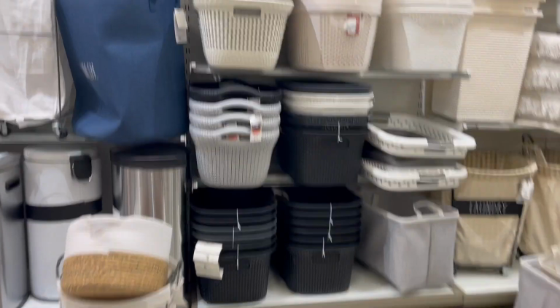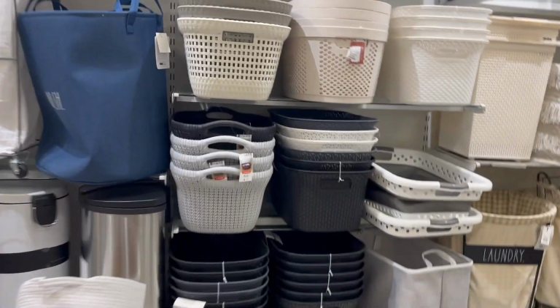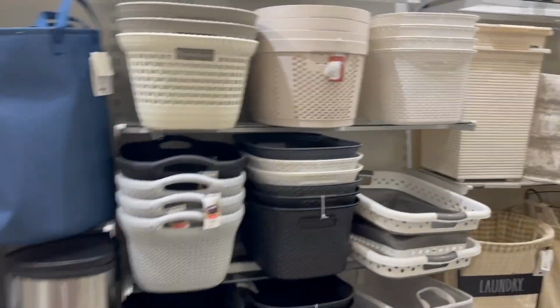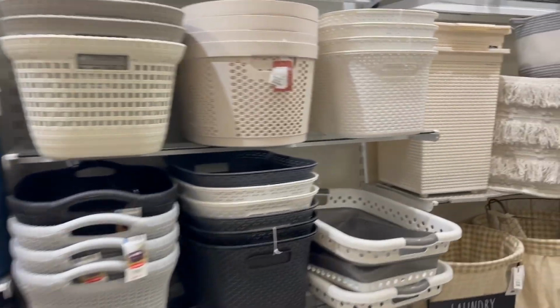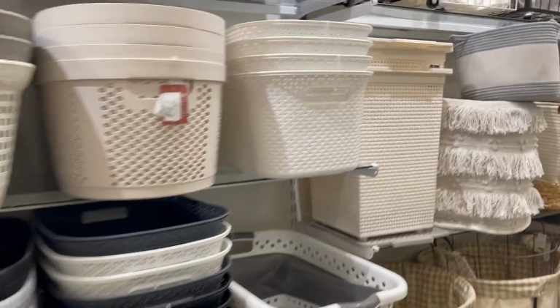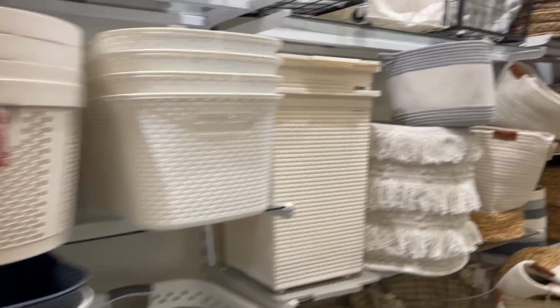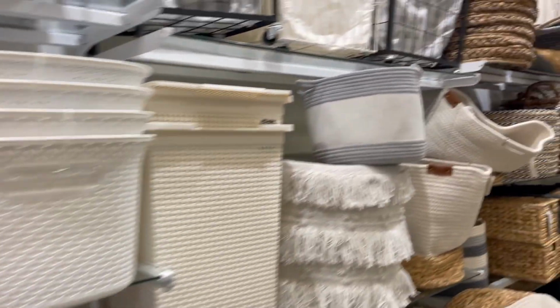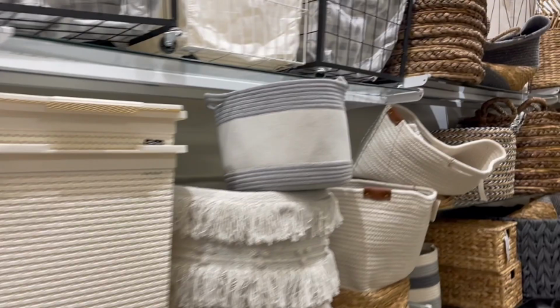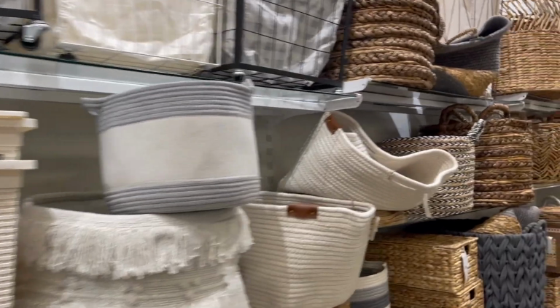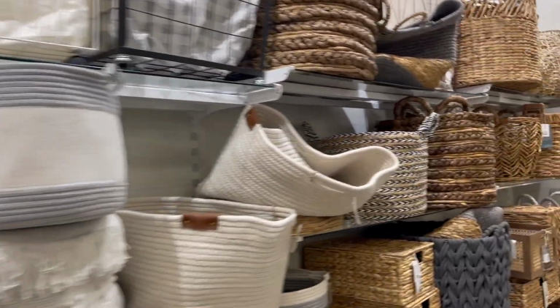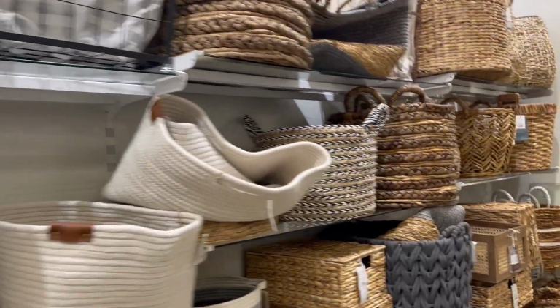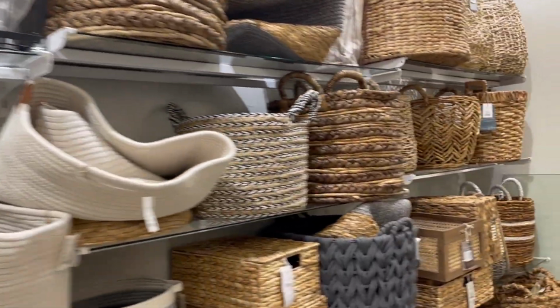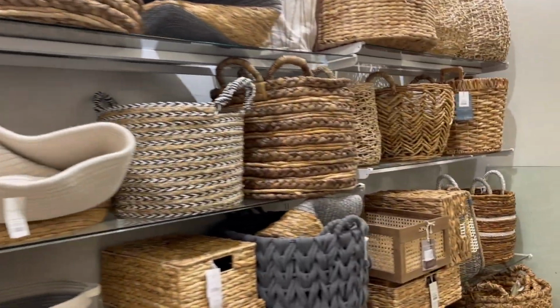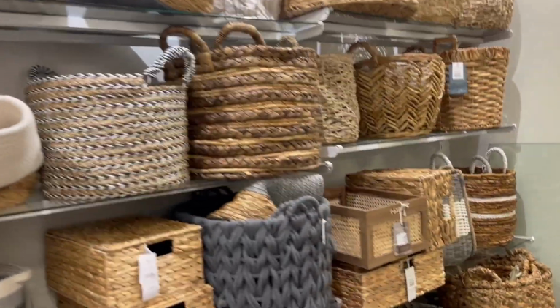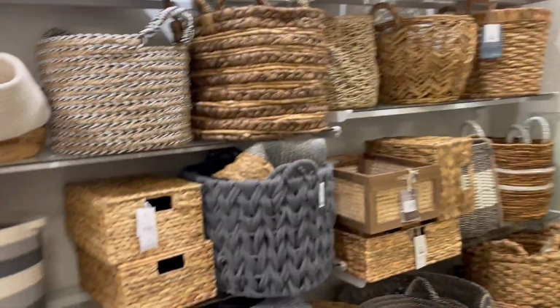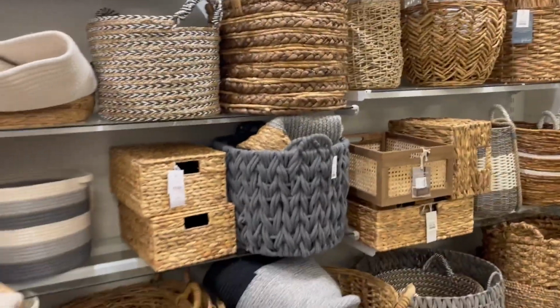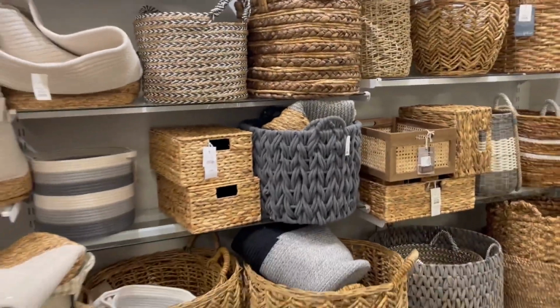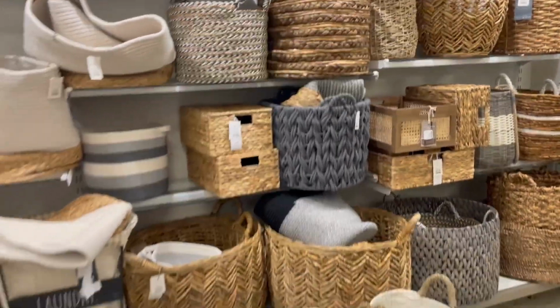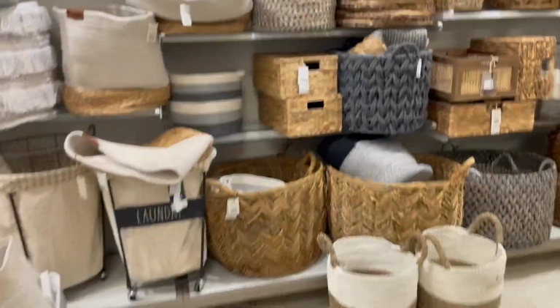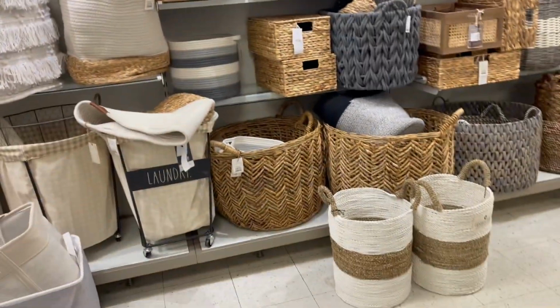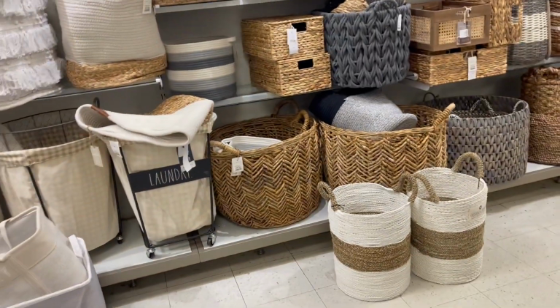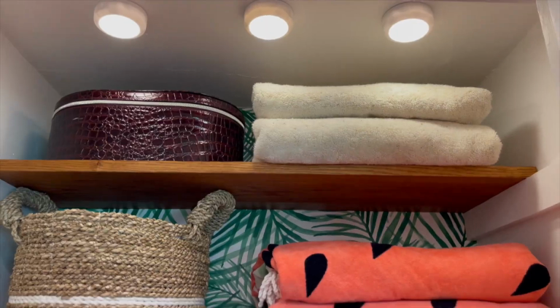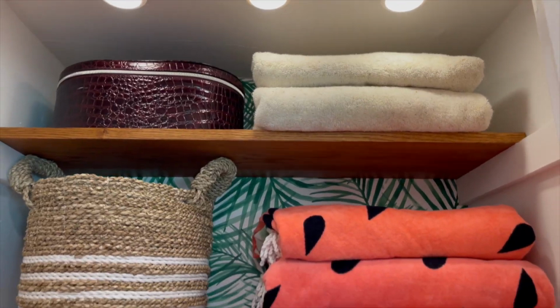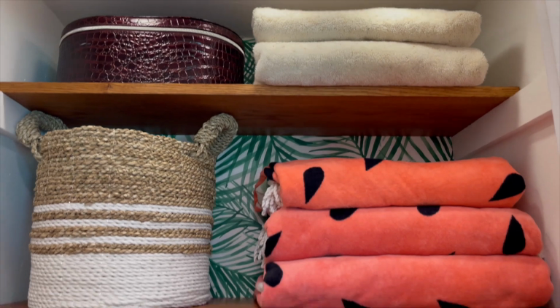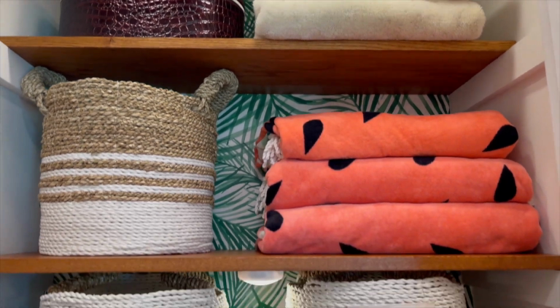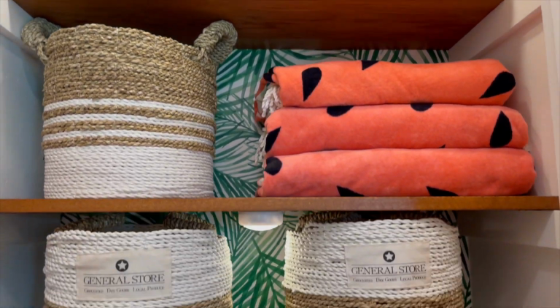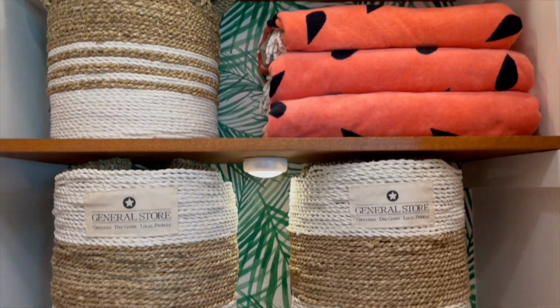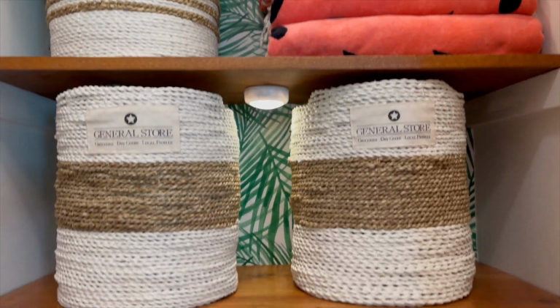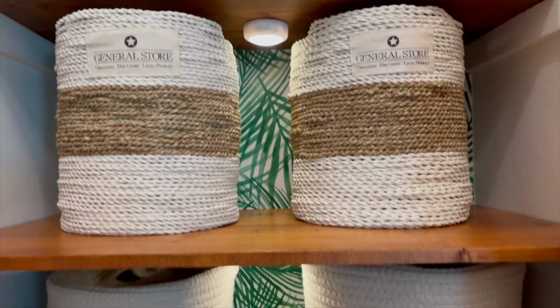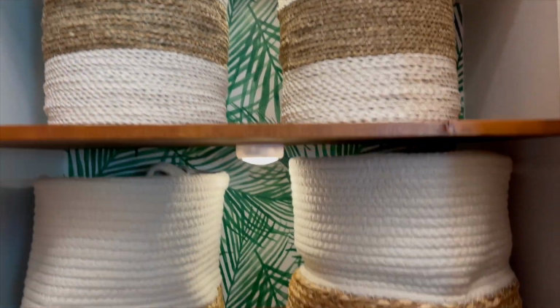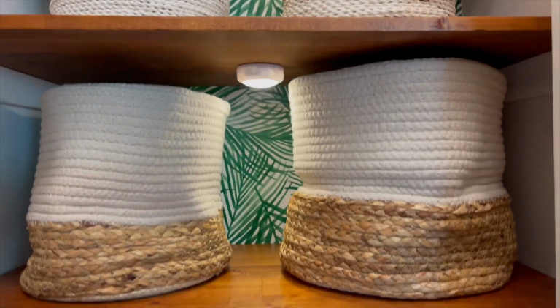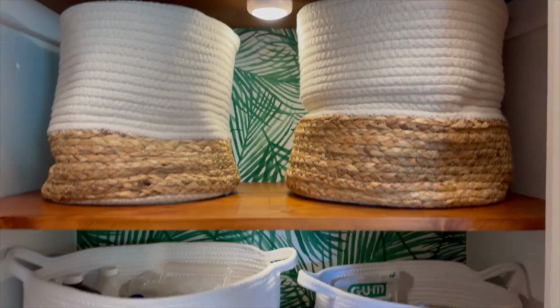I love using baskets to store just about anything, which I found right quick and quite serendipitously at my local home decor store. You can save a few extra bucks by going thrifting too.